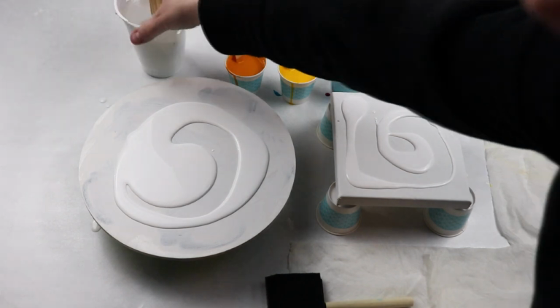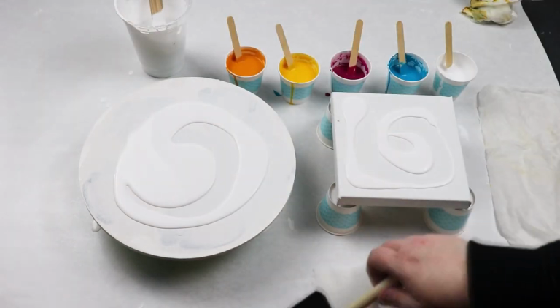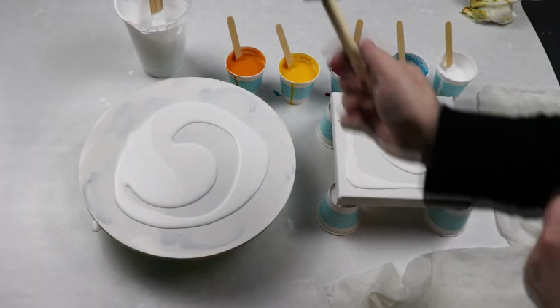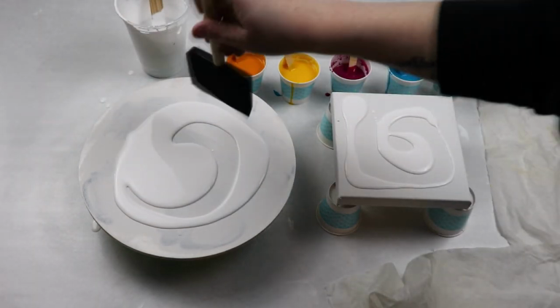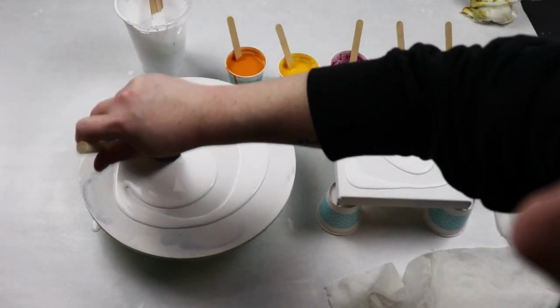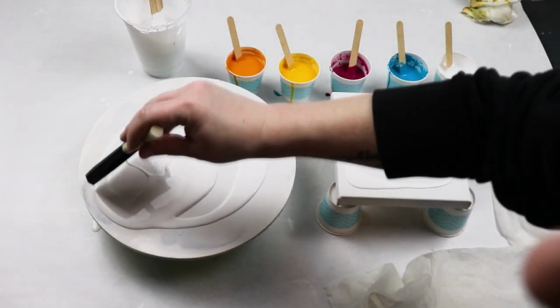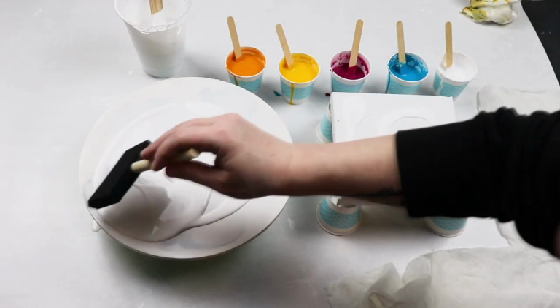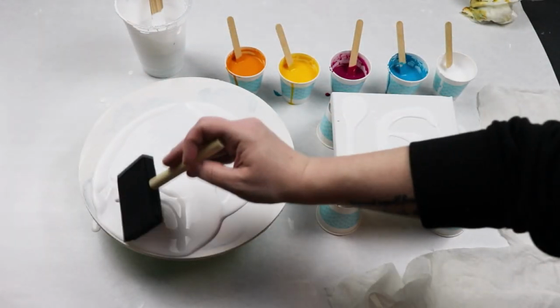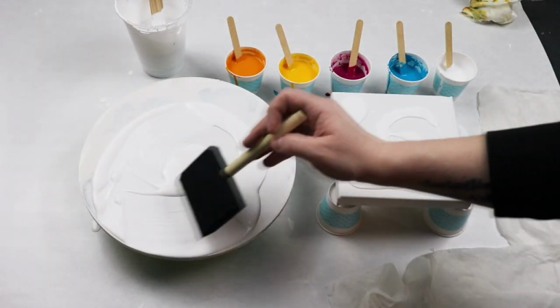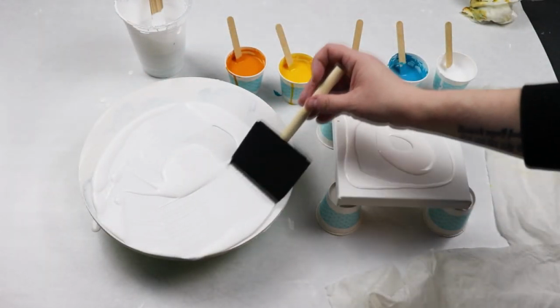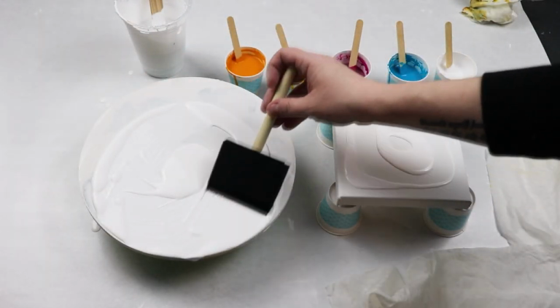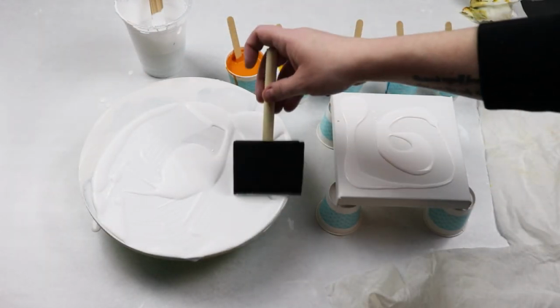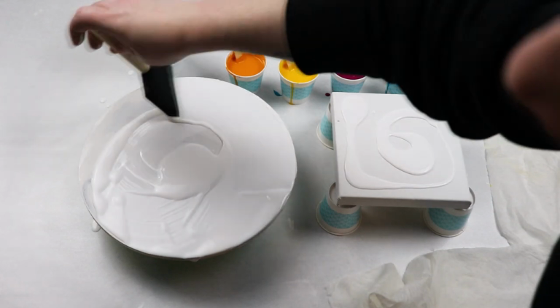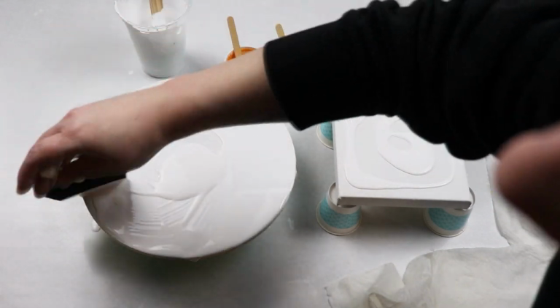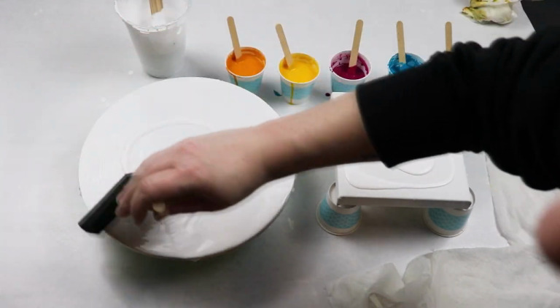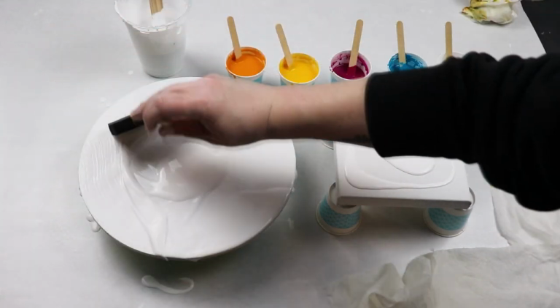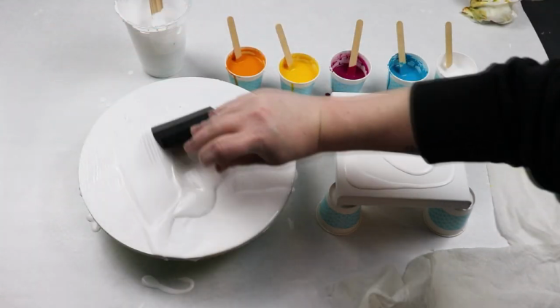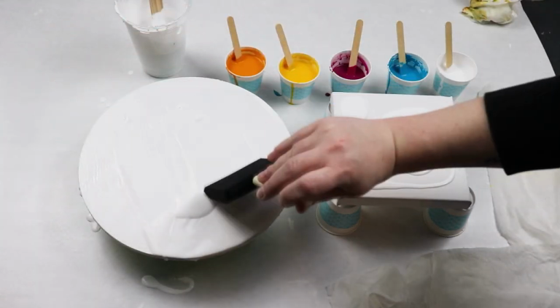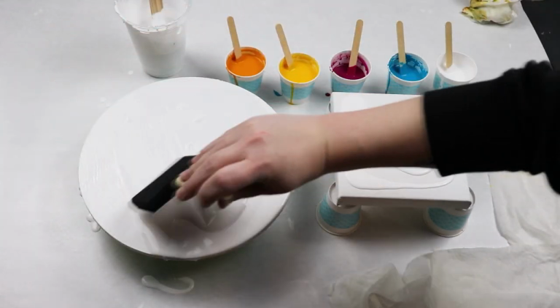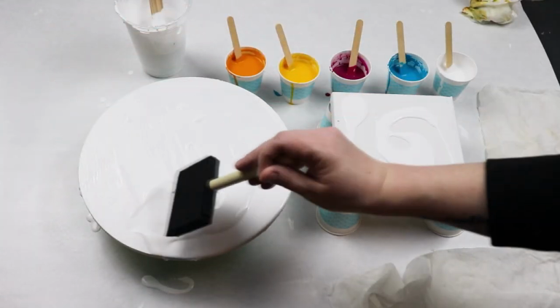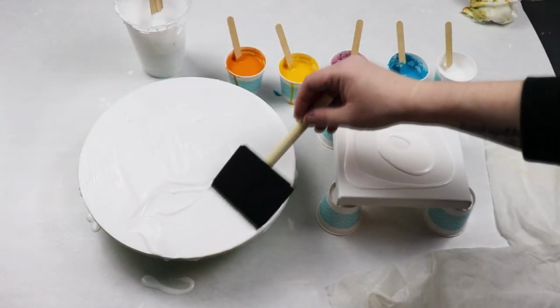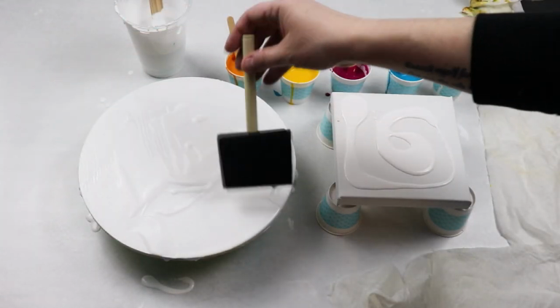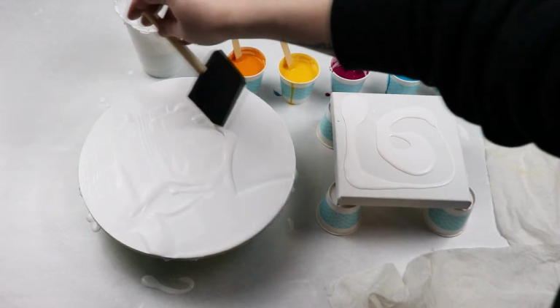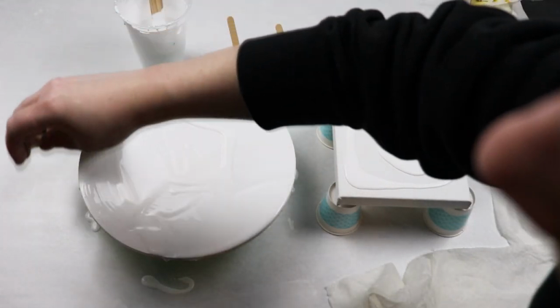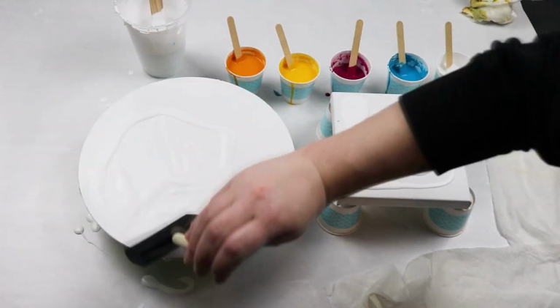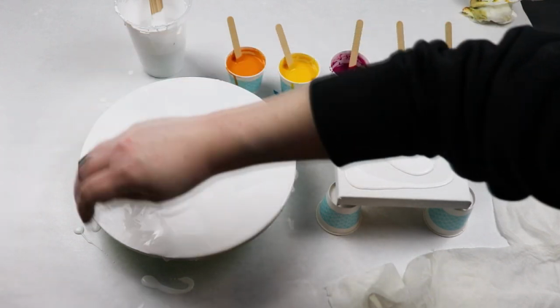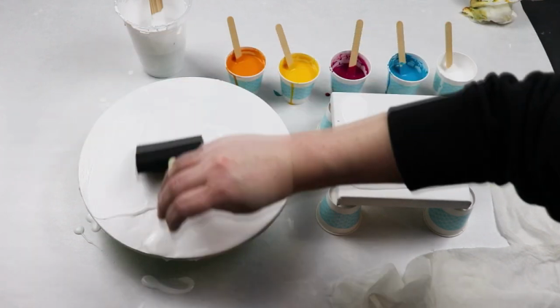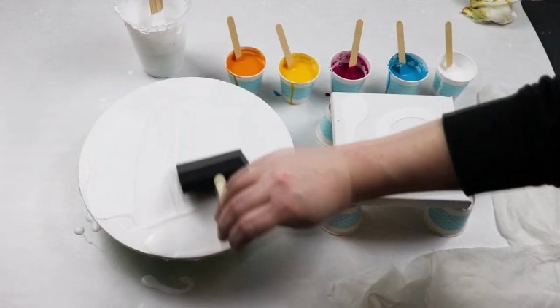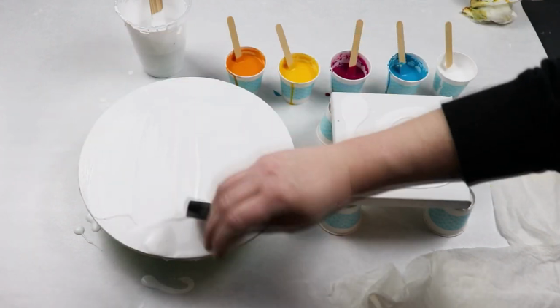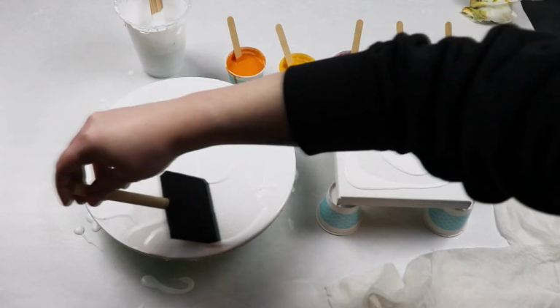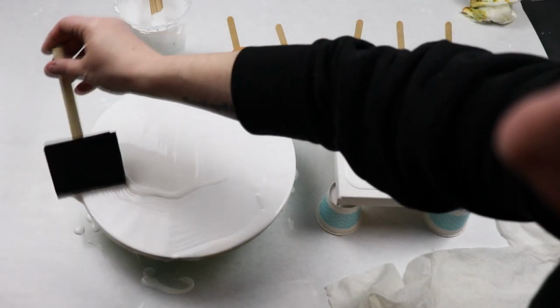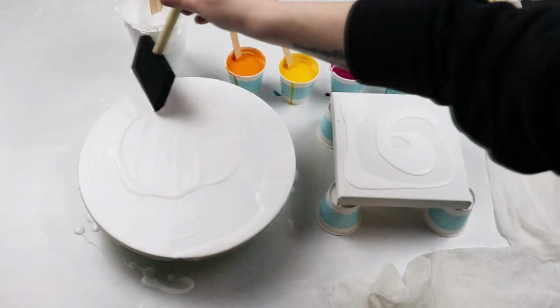I'm working on a small 6 by 6 inch canvas and an 8 inch wood circle. I just have my base paint that I'm putting down and I'm using my sponge brush to just get a really nice smooth base layer.